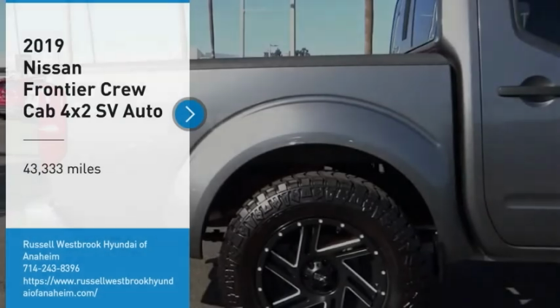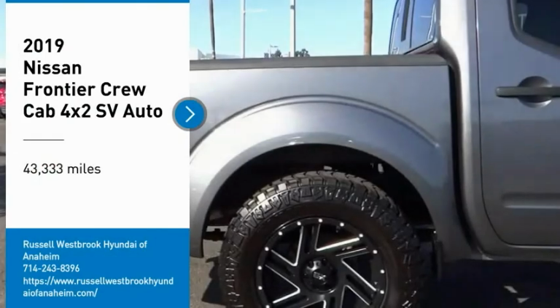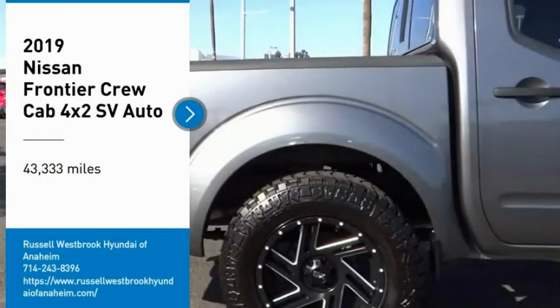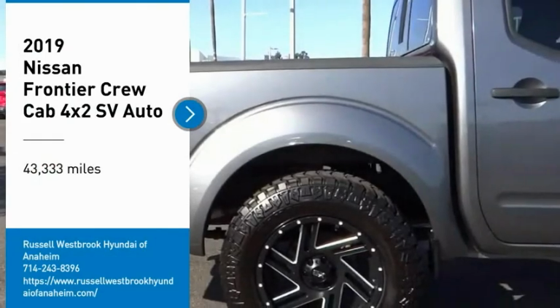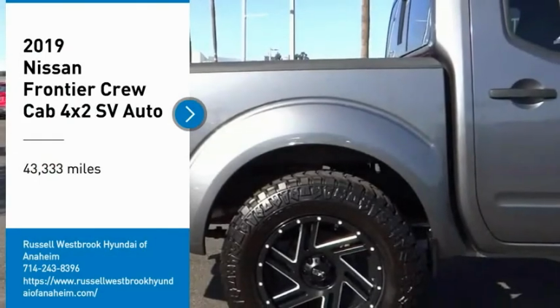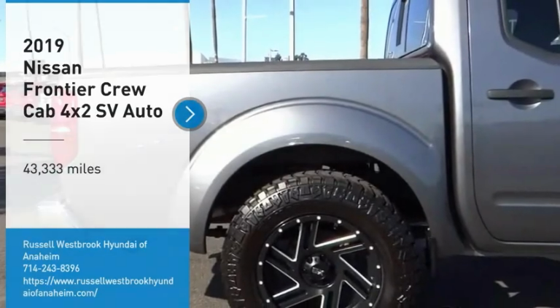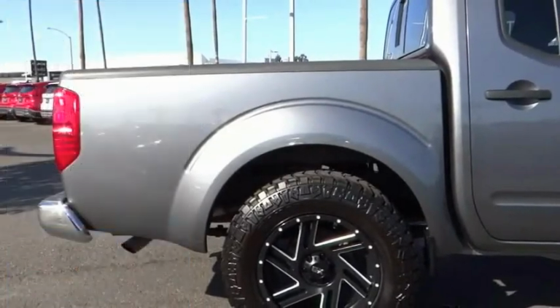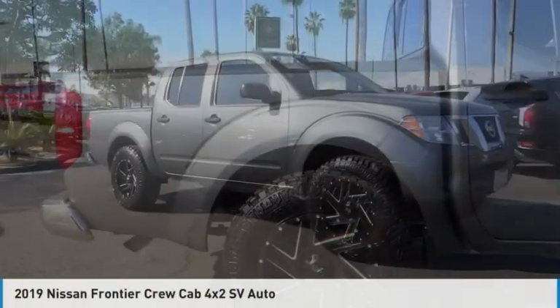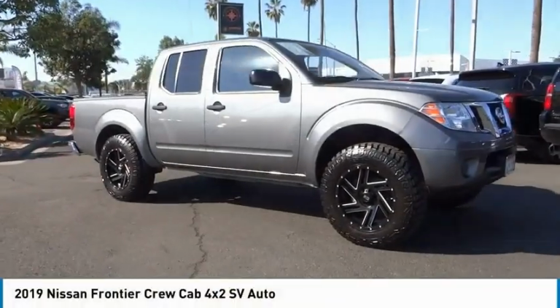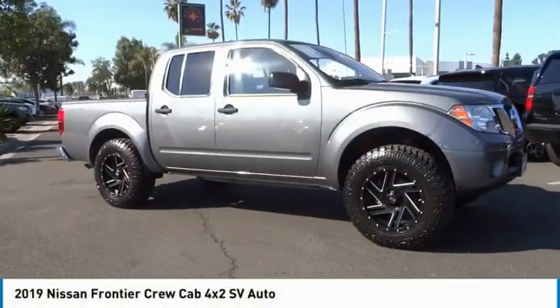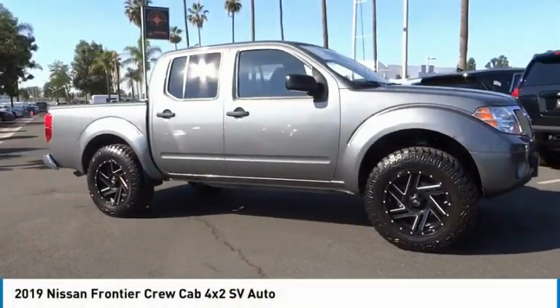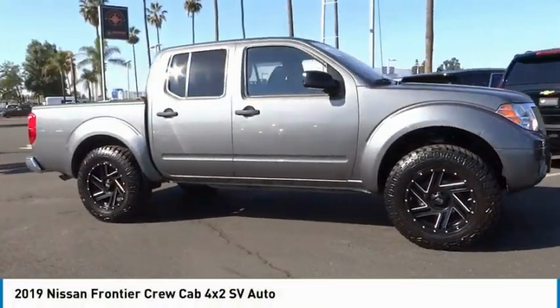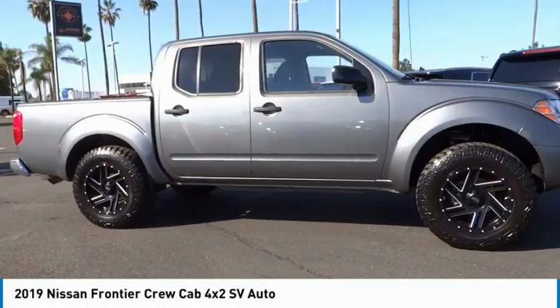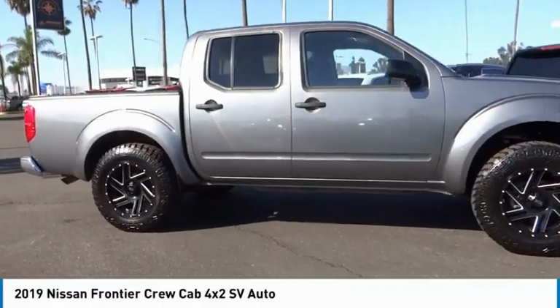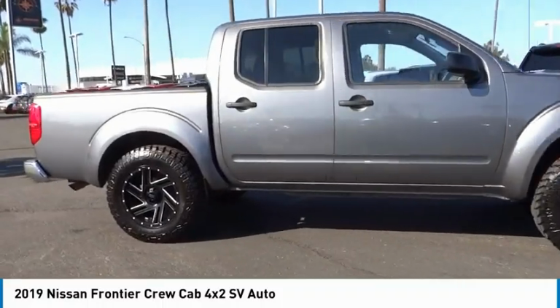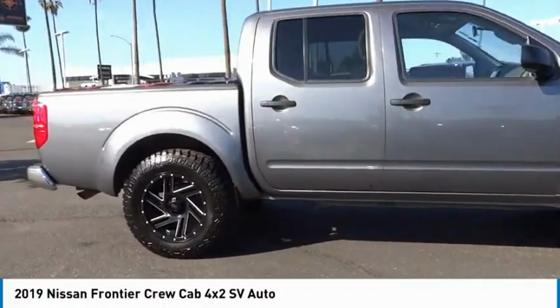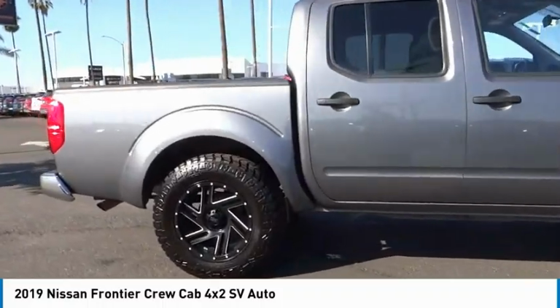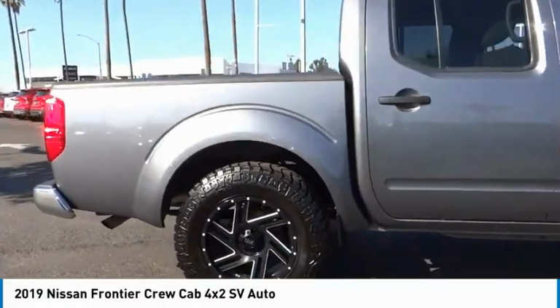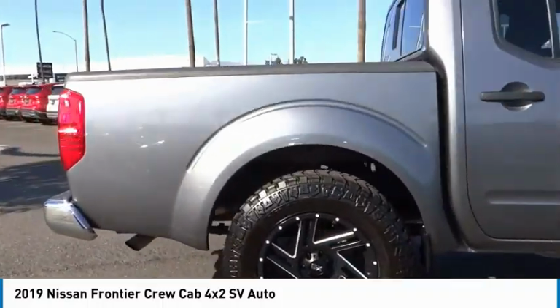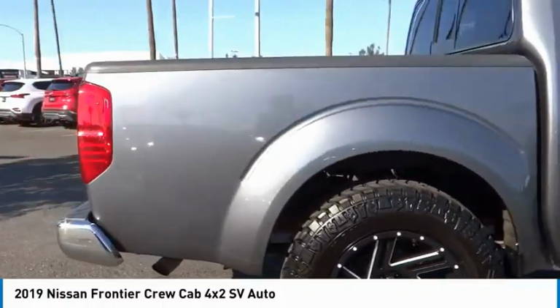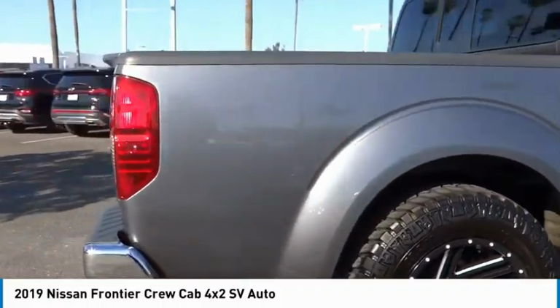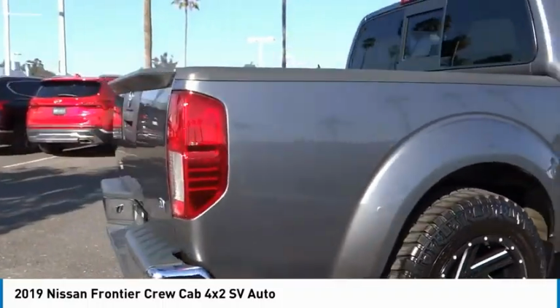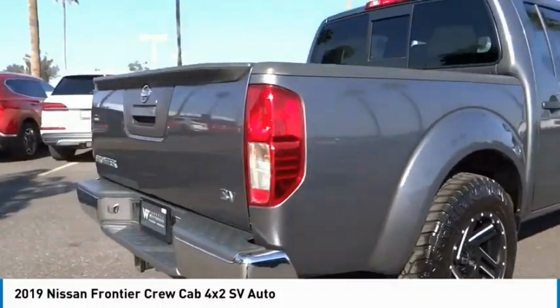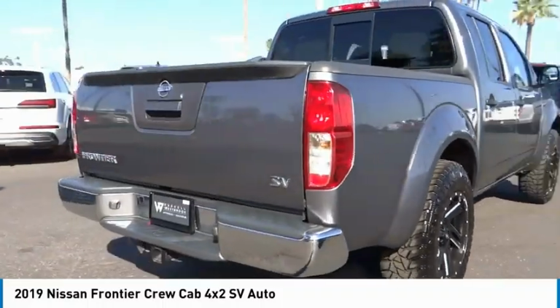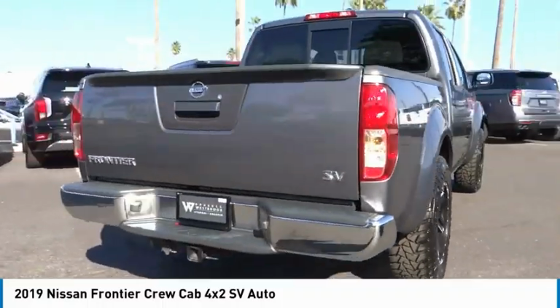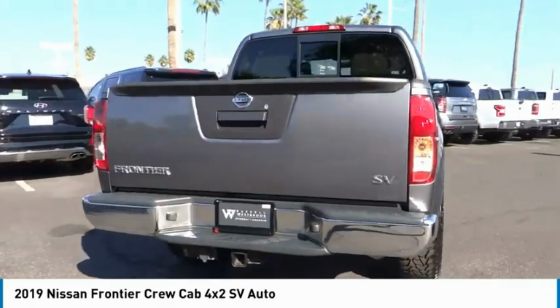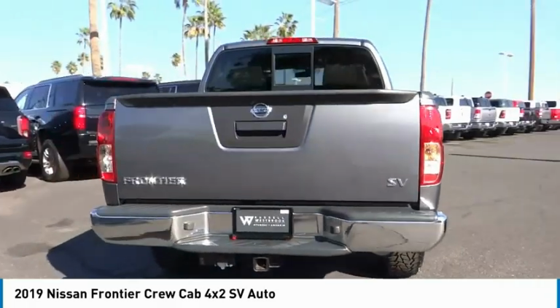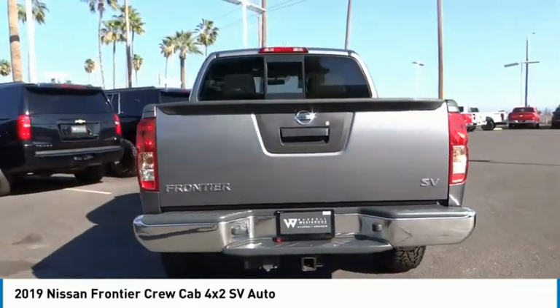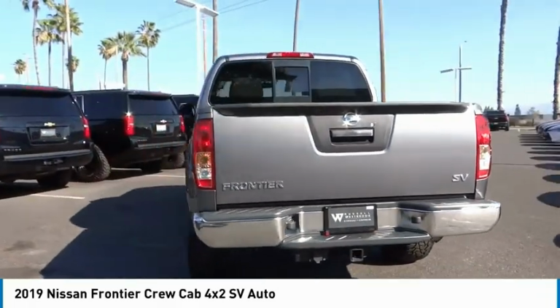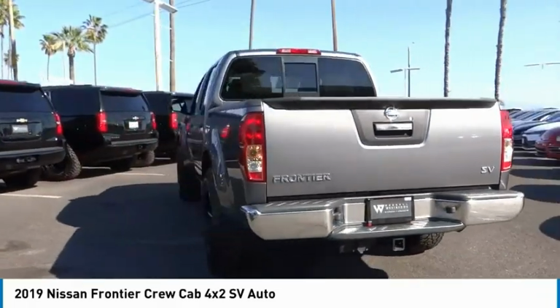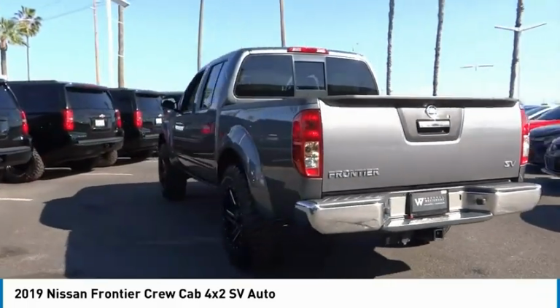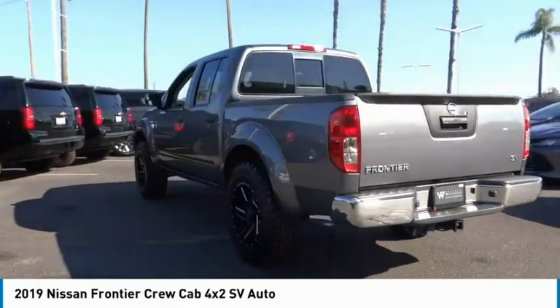You are going to love the 2019 Frontier. The Nissan Frontier offers a full-length, fully-boxed frame for strength, serious off-road capabilities, and a 5-star rating for side-impact crash safety.